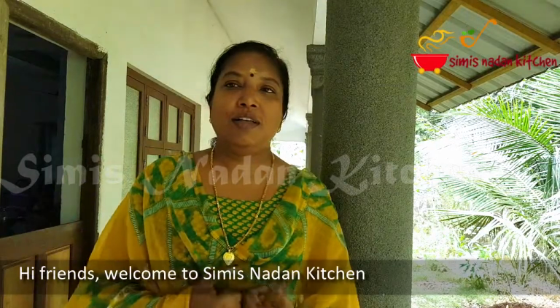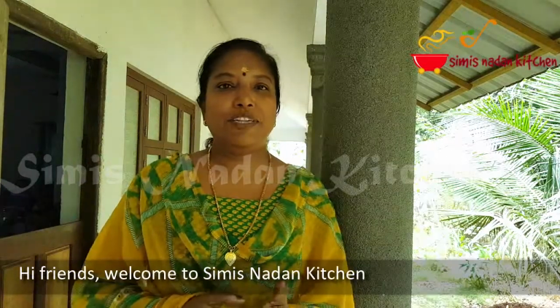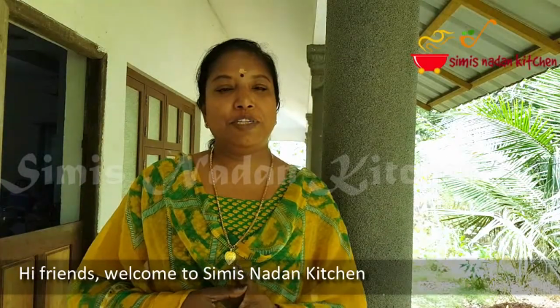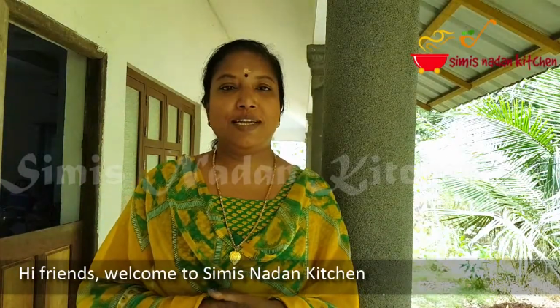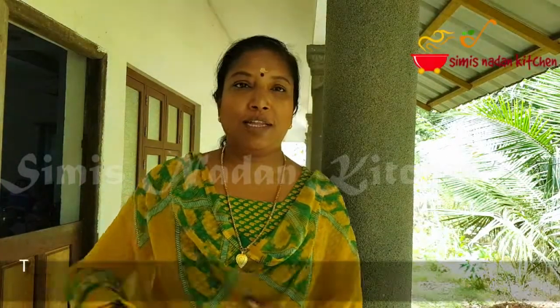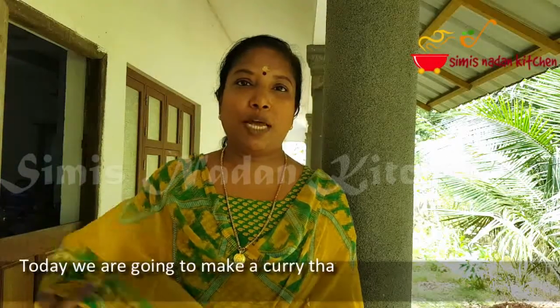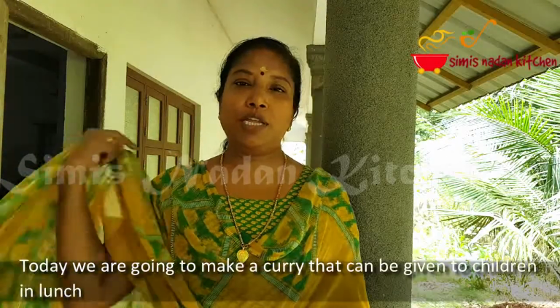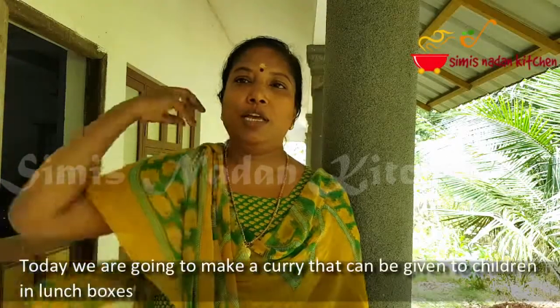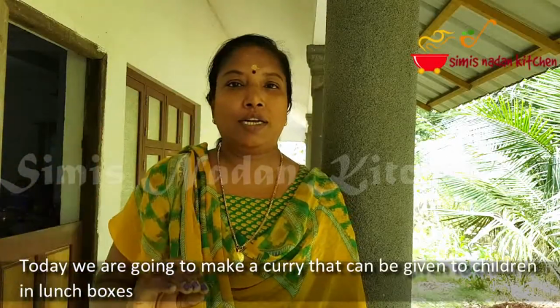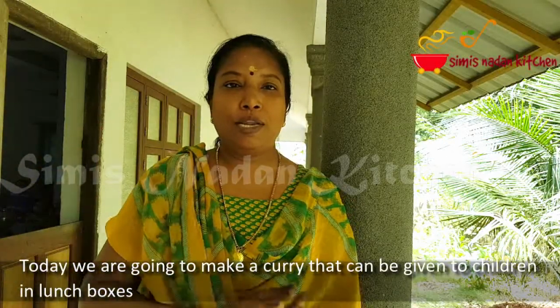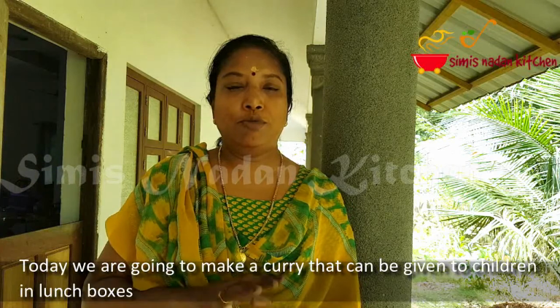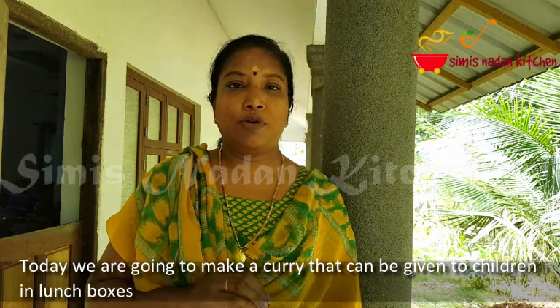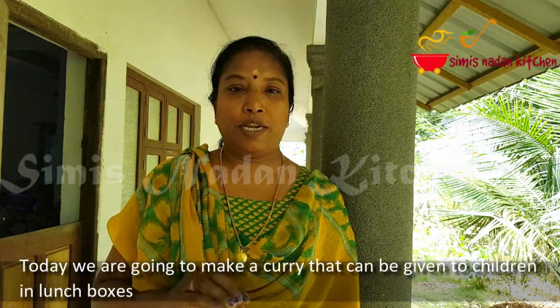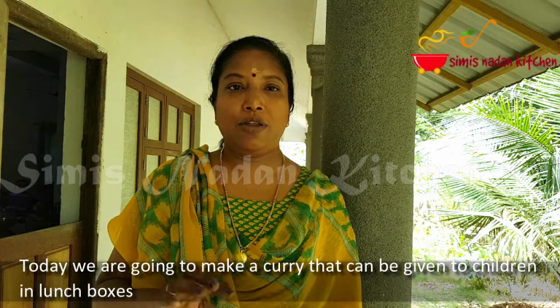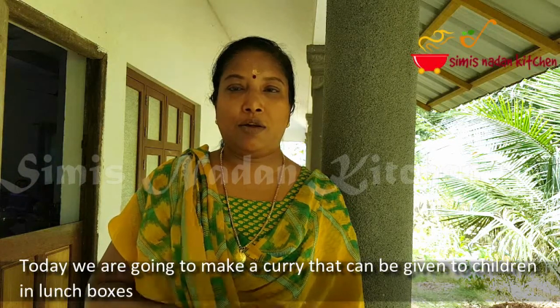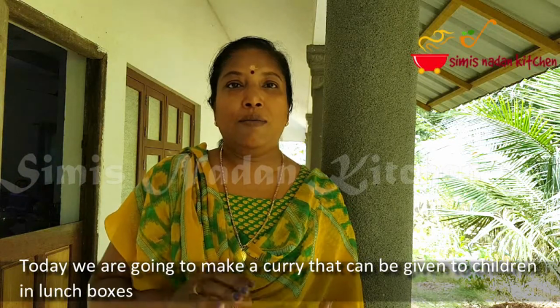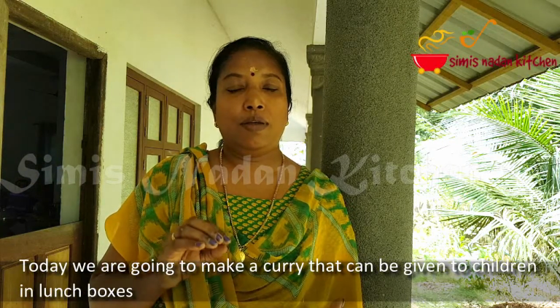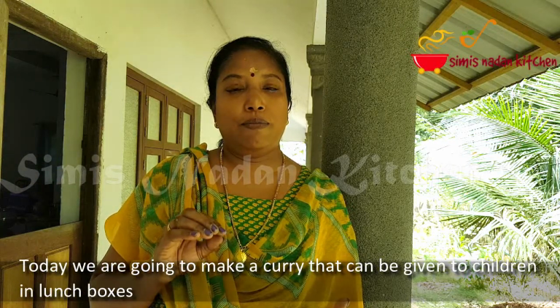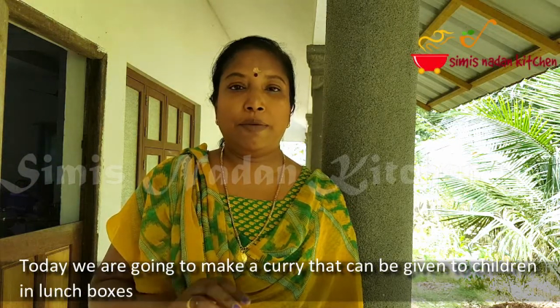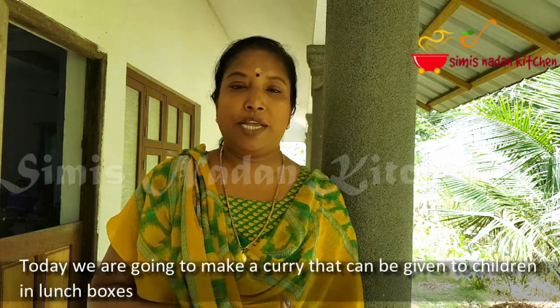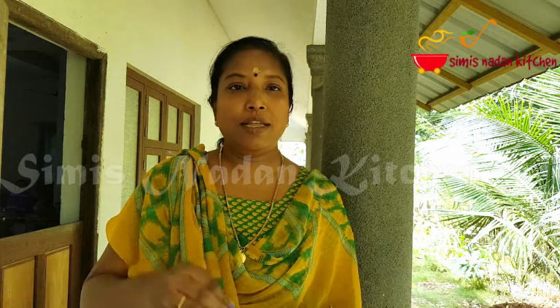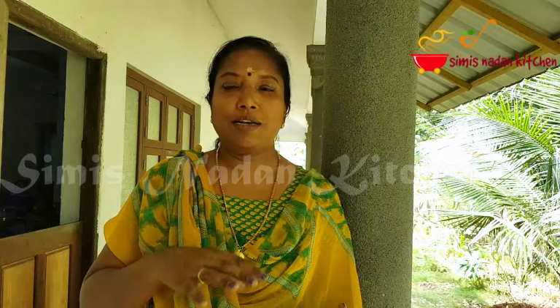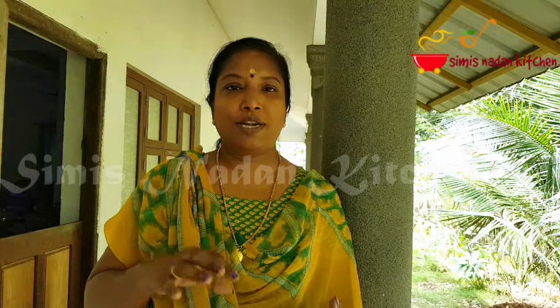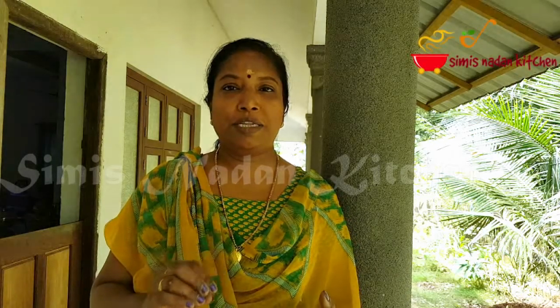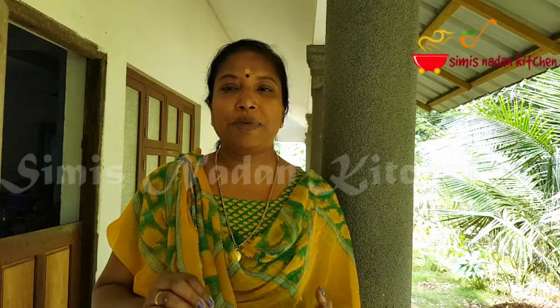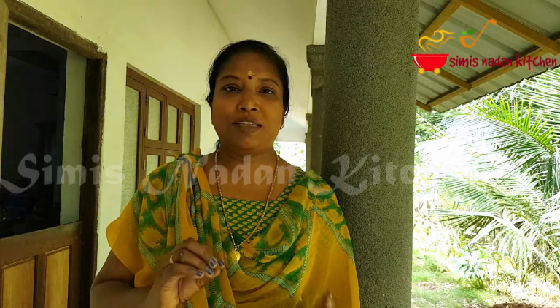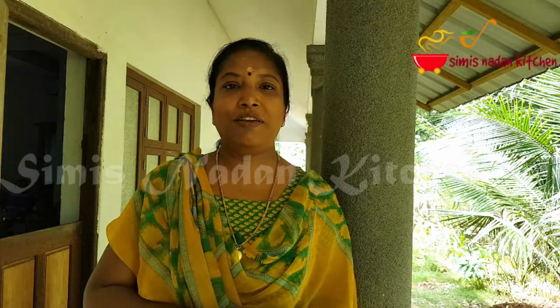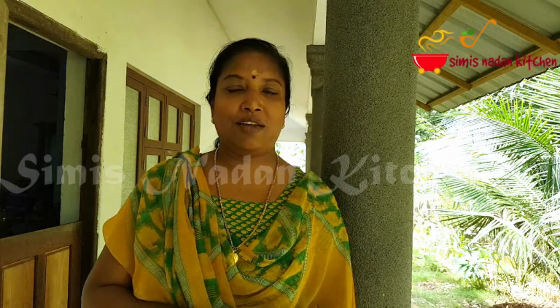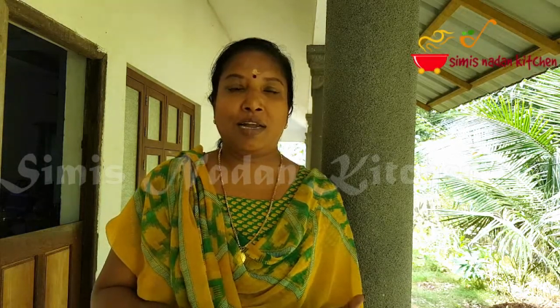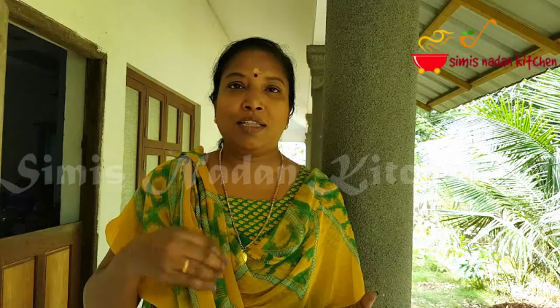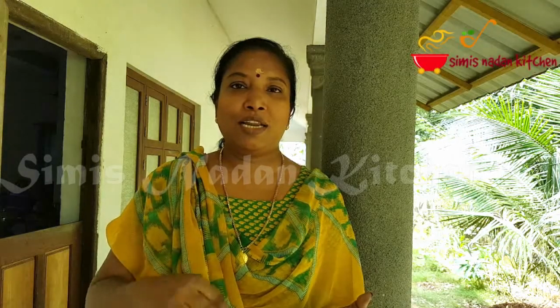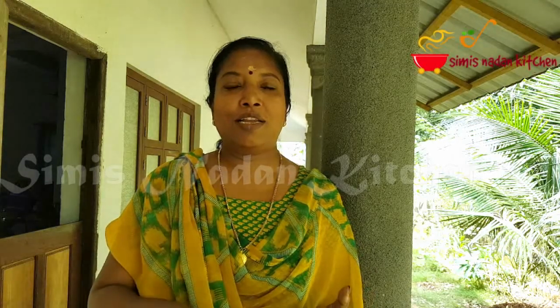Hi friends, welcome to Simi Saranayi Kitchen. We are going to make a school lunch box. When I was in school, my mother and my father made one.